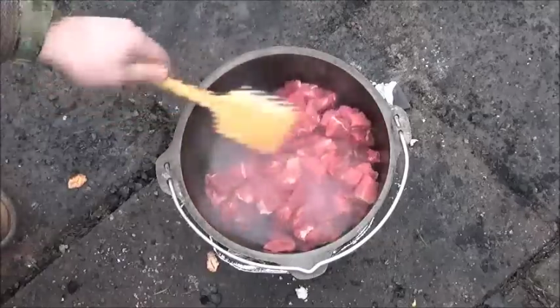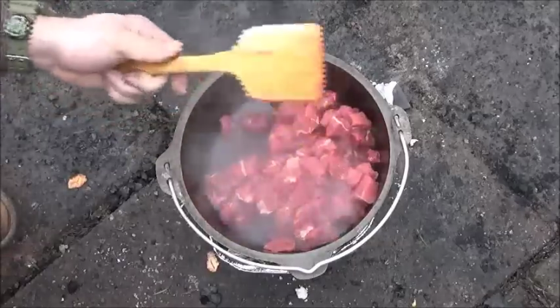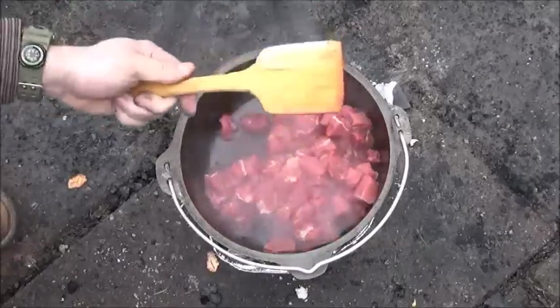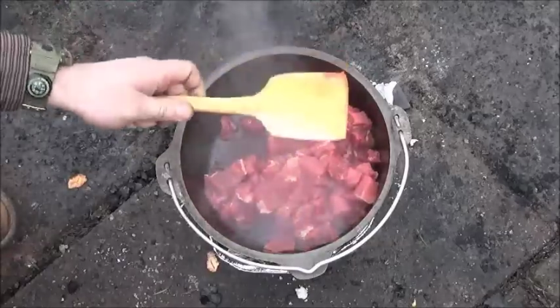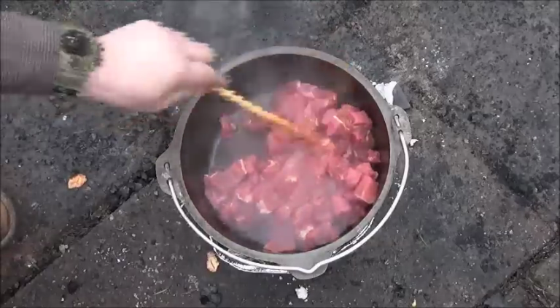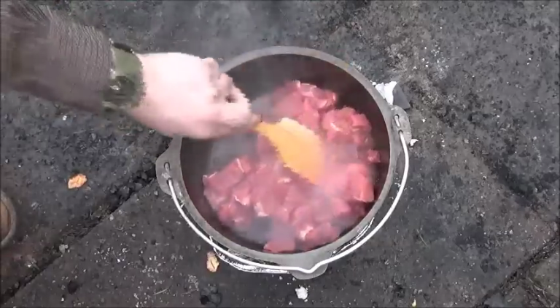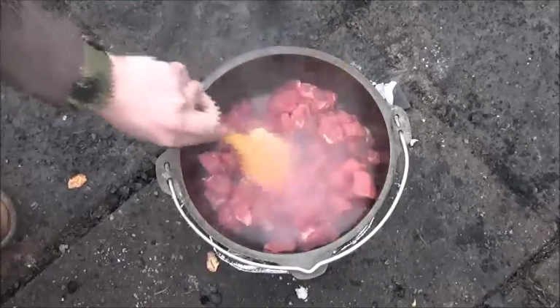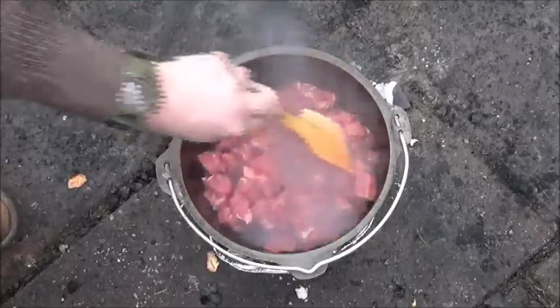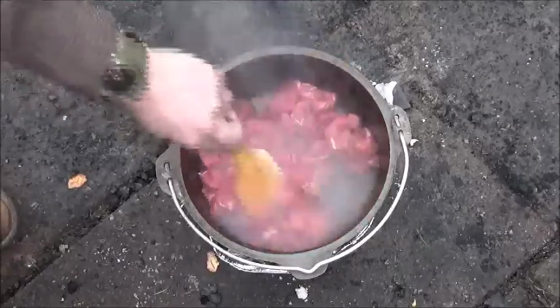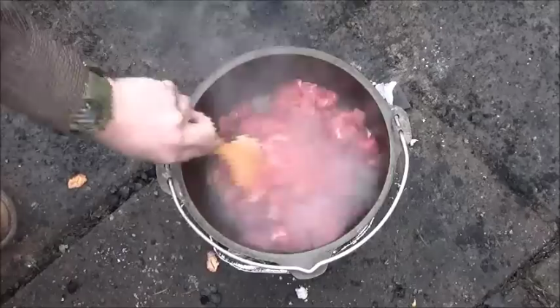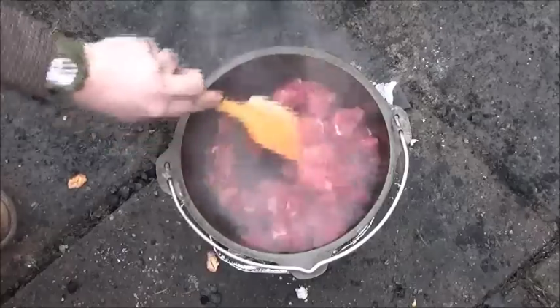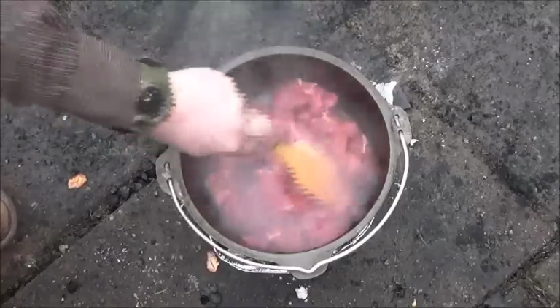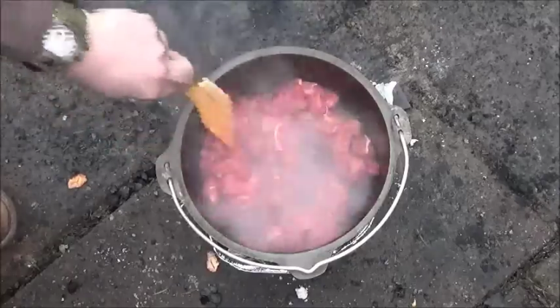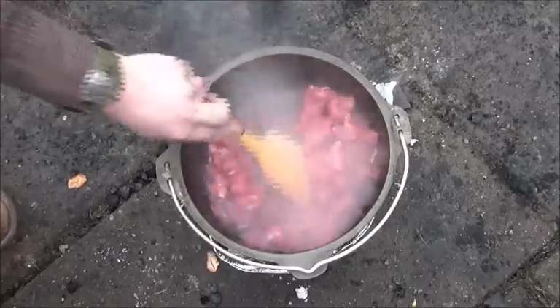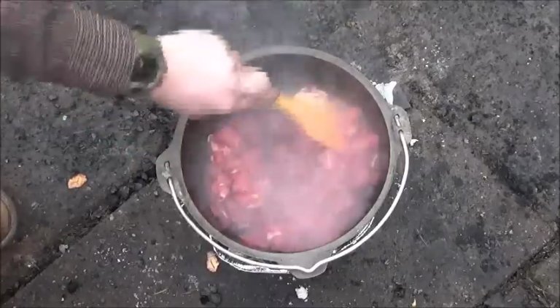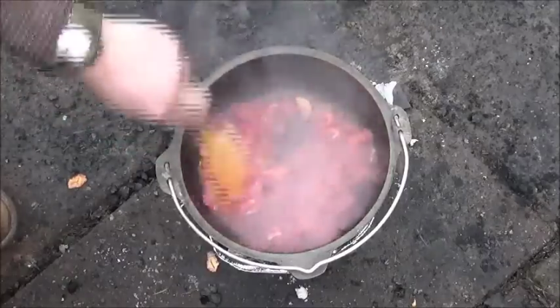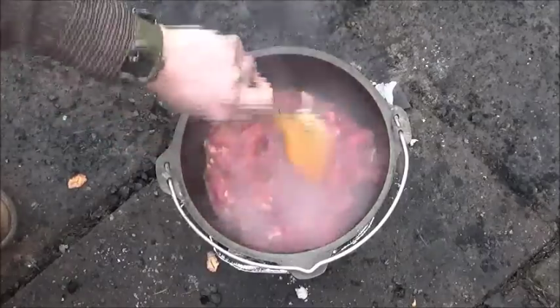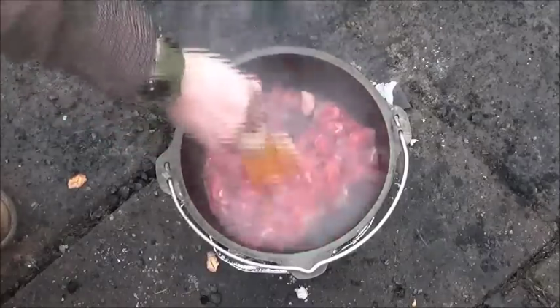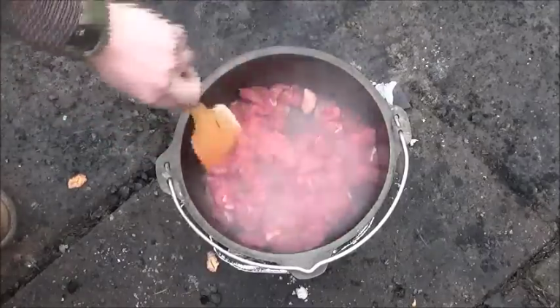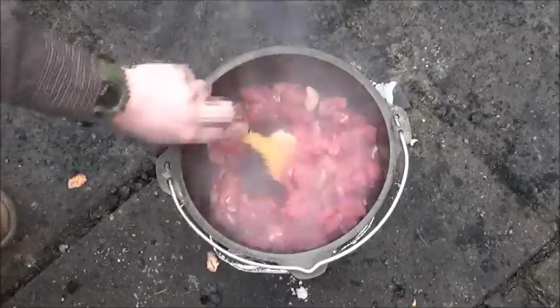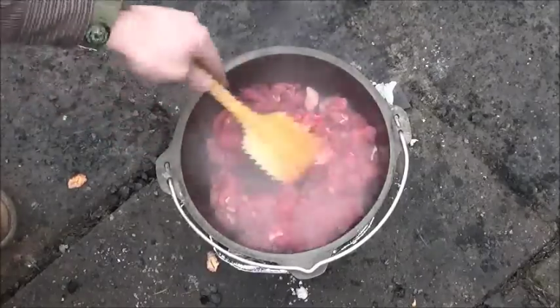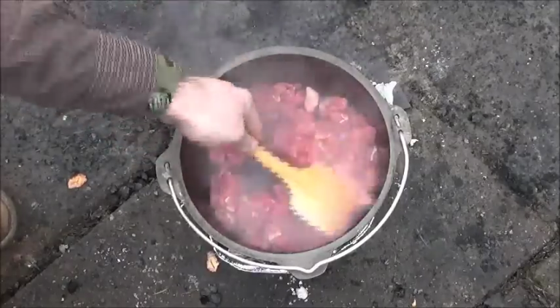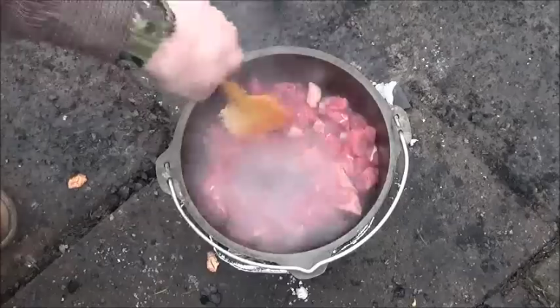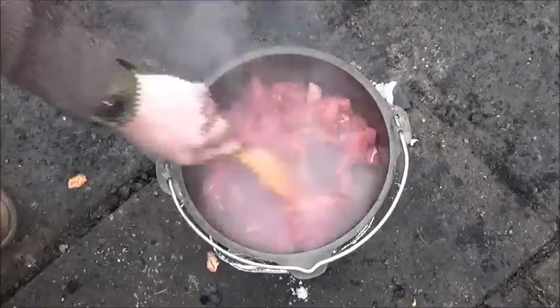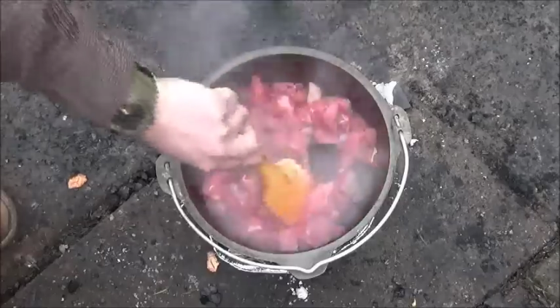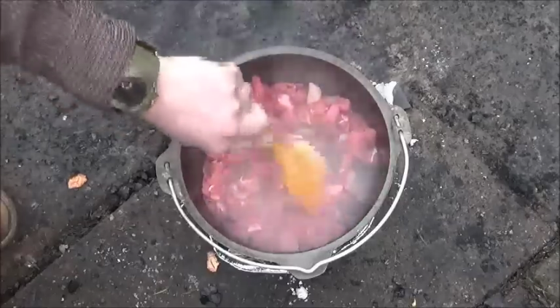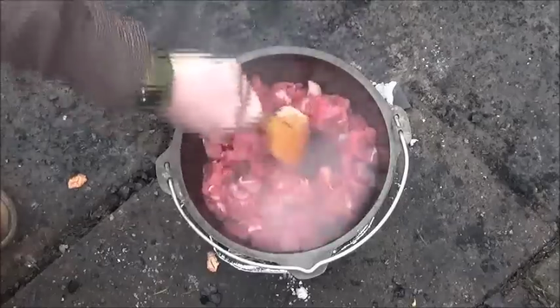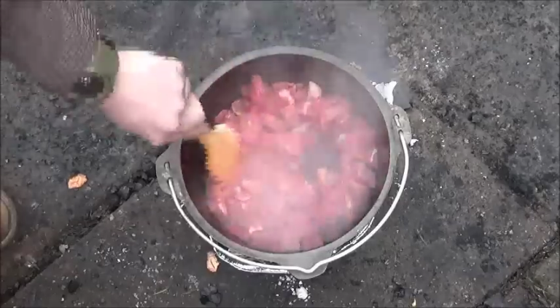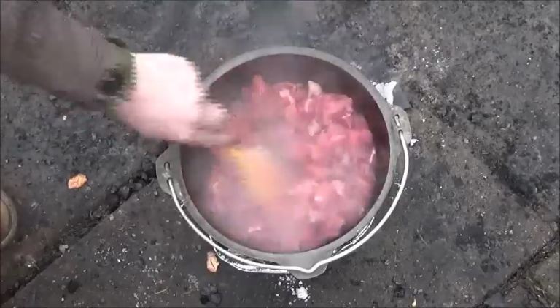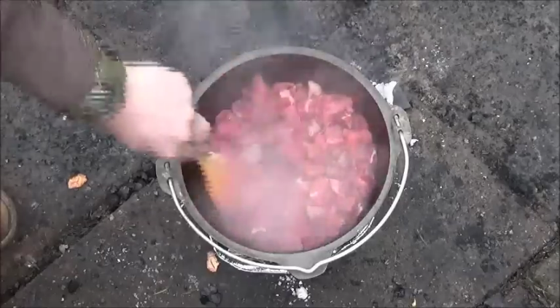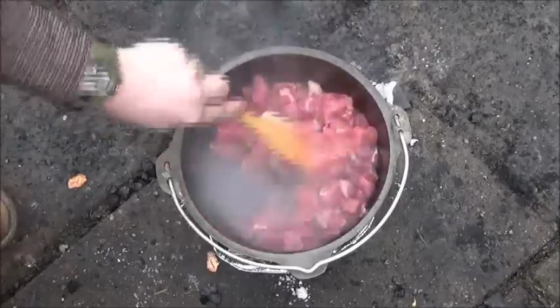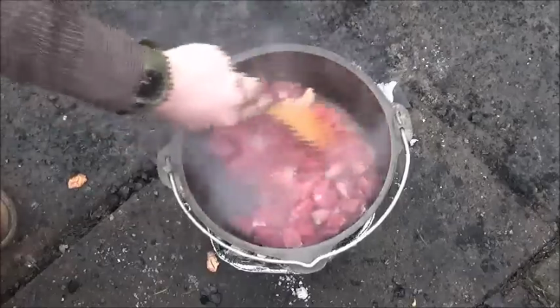This is my hand-carved spatula made from a piece of firewood that I had the other day. If you're going to do some Dutch oven cooking you might as well have your own little rustic spatula to stir your food.